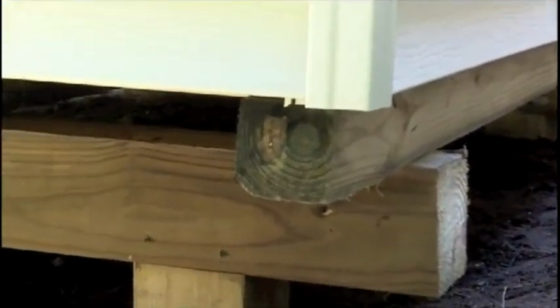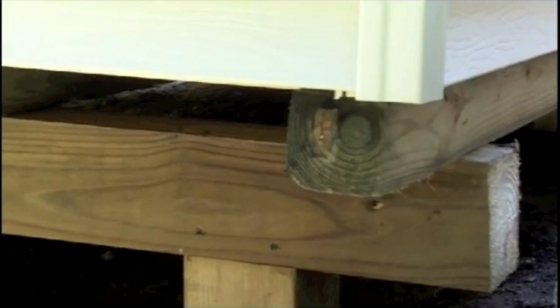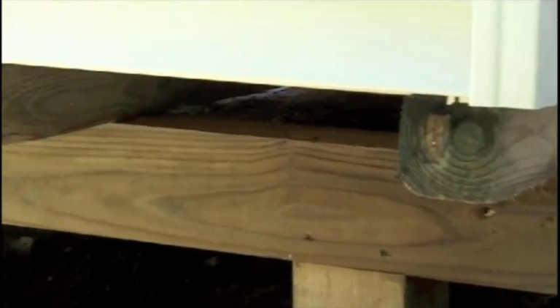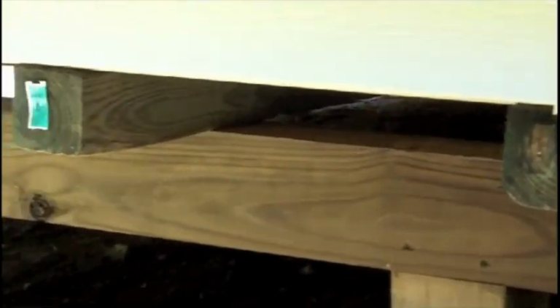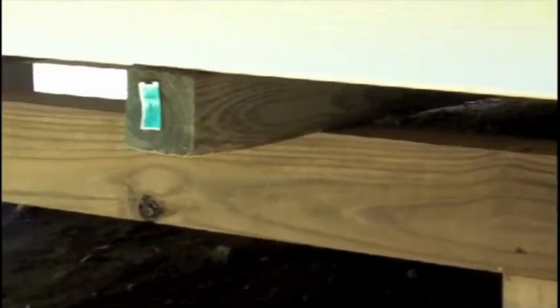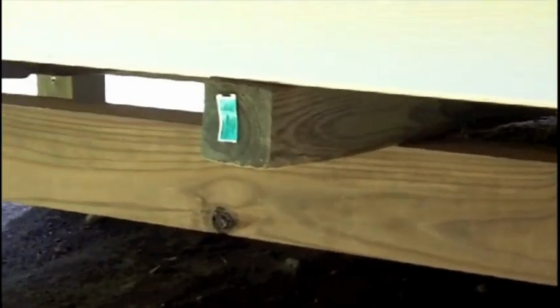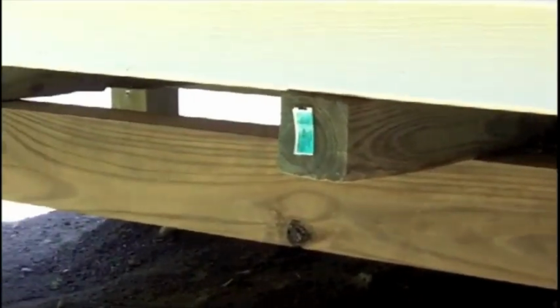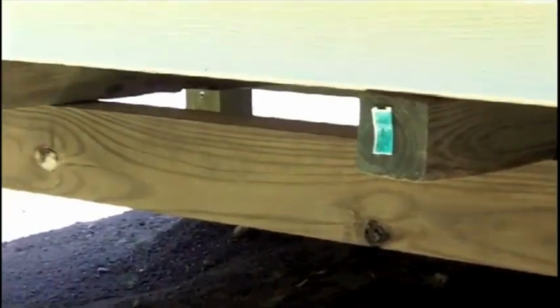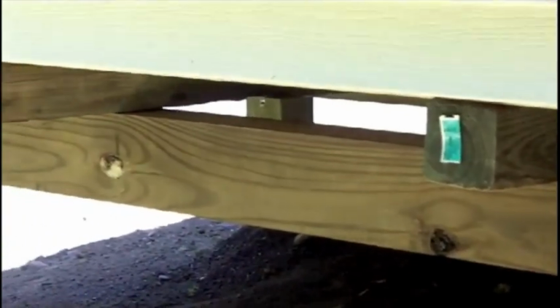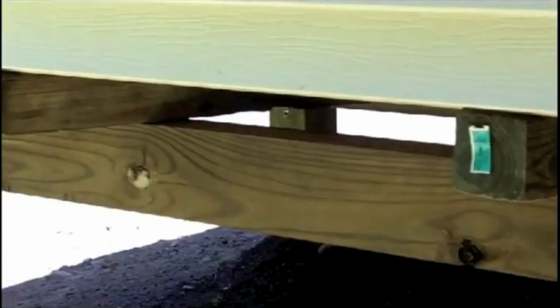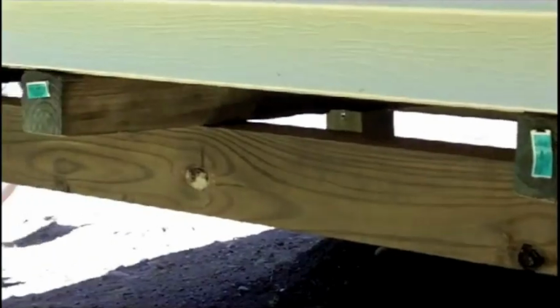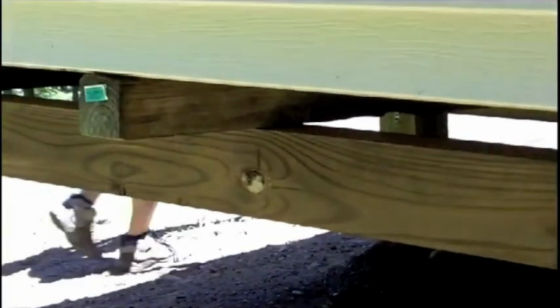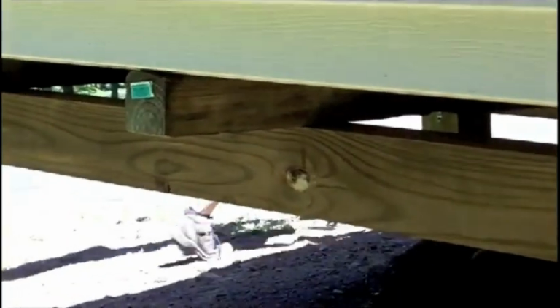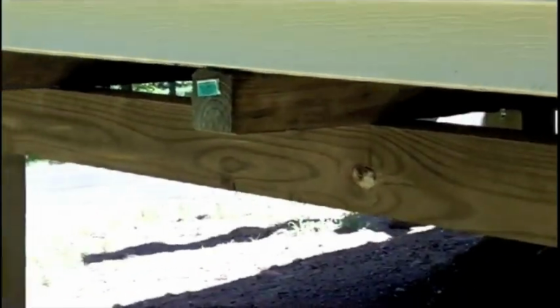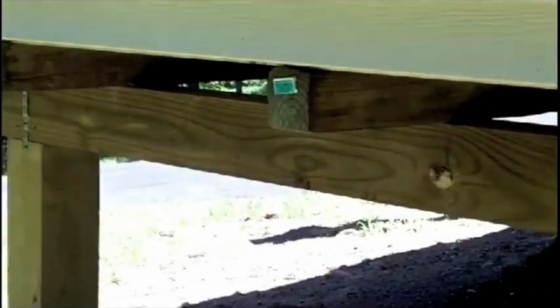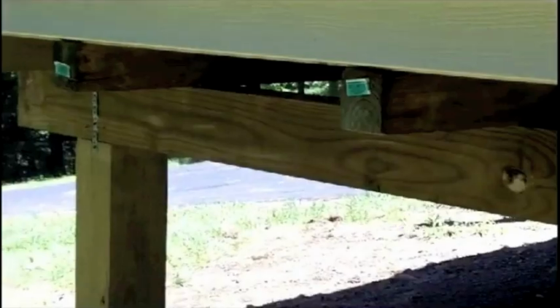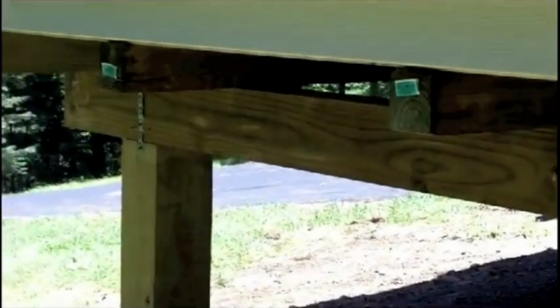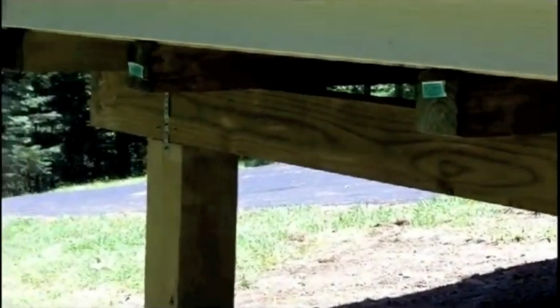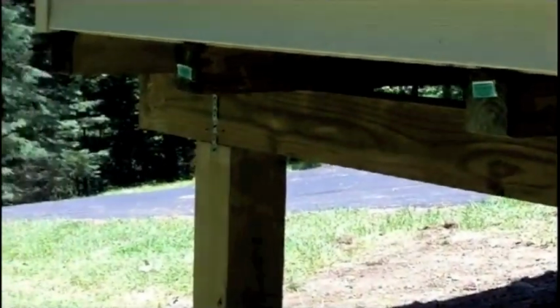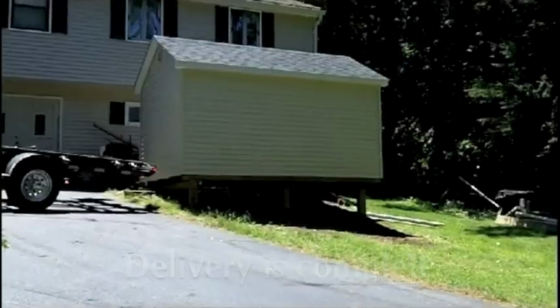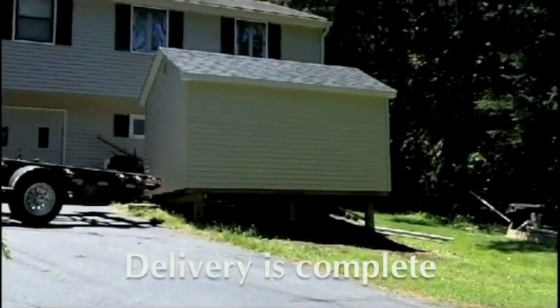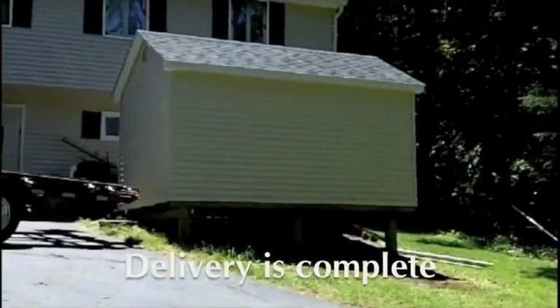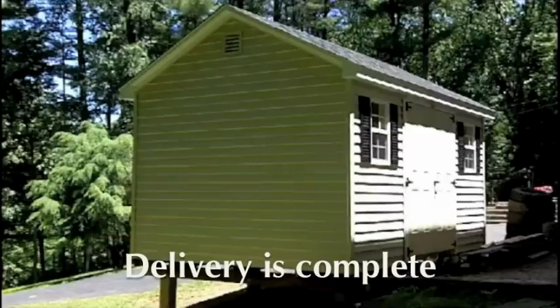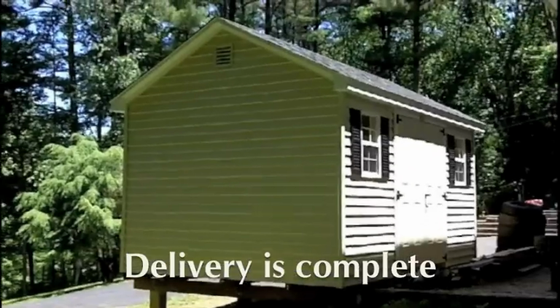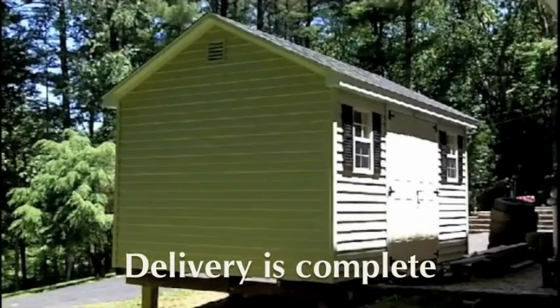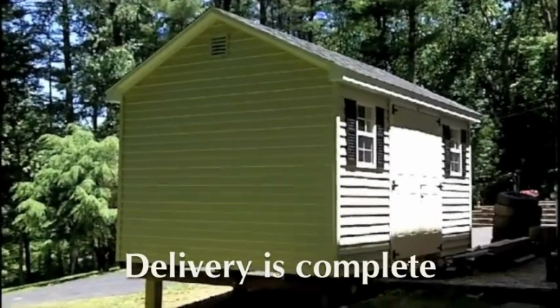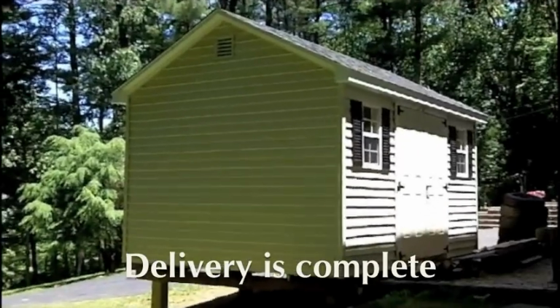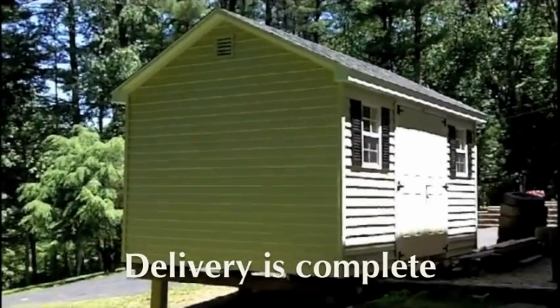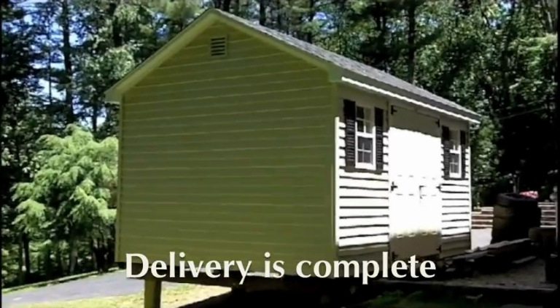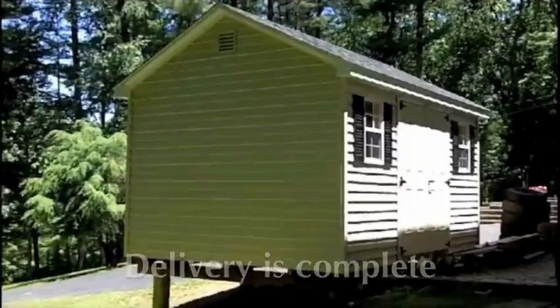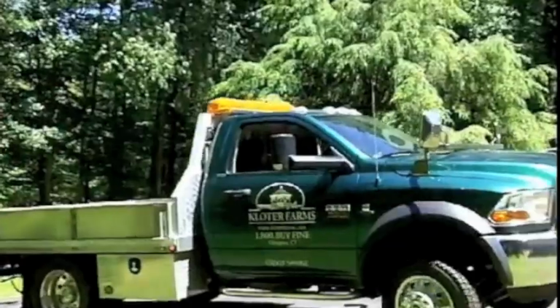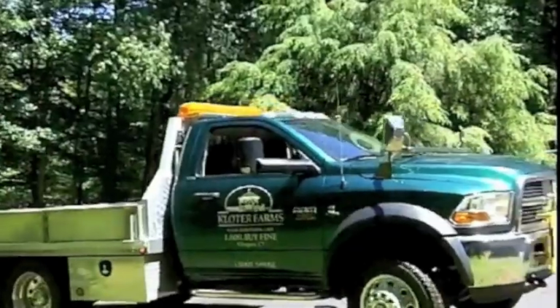In approximately 98% of all cases, a crushed stone pad is a perfect base for a building or gazebo. Learn more about site preparation at KloterFarms.com.